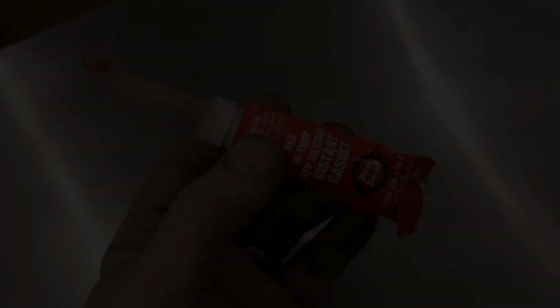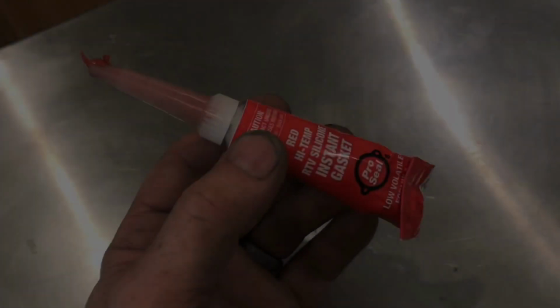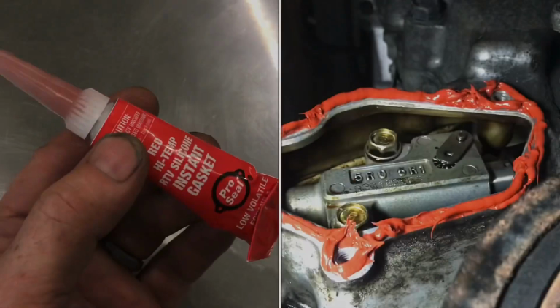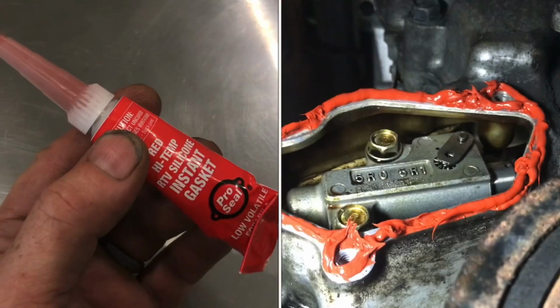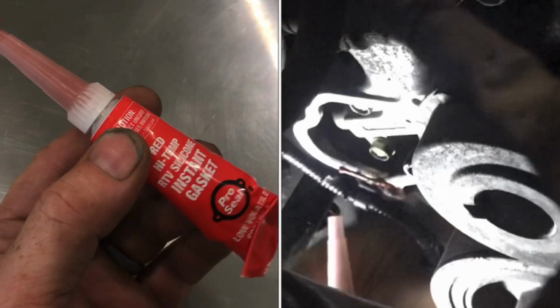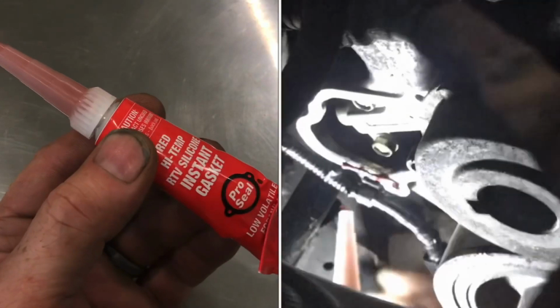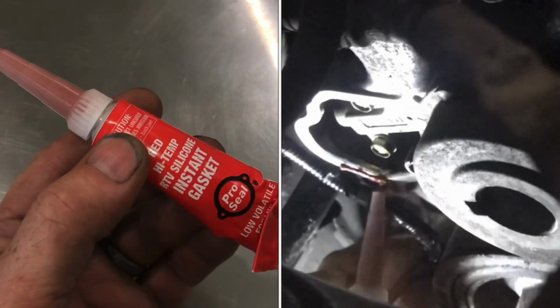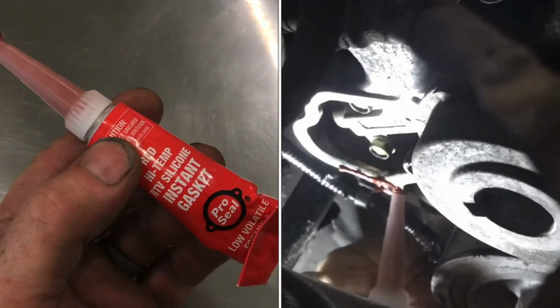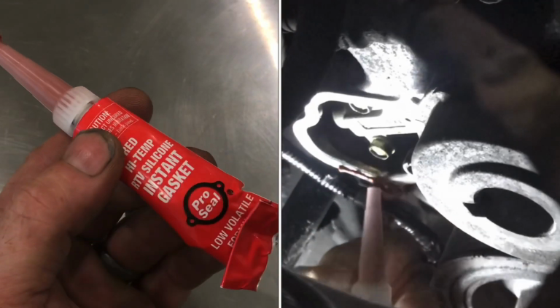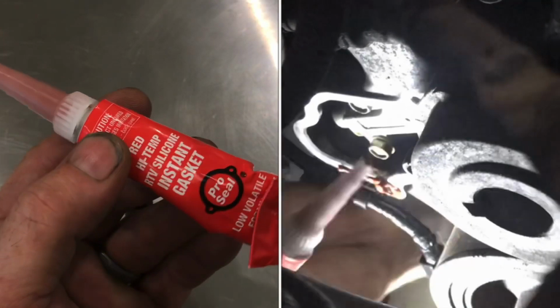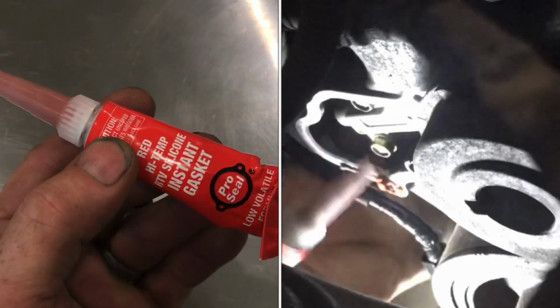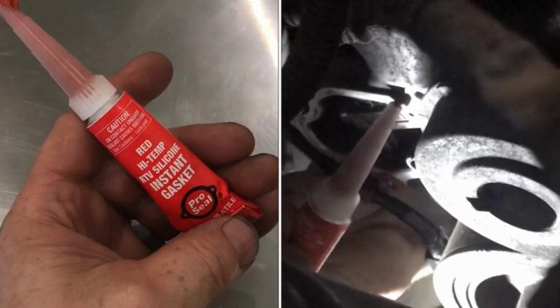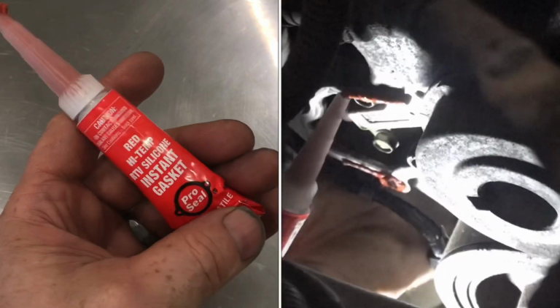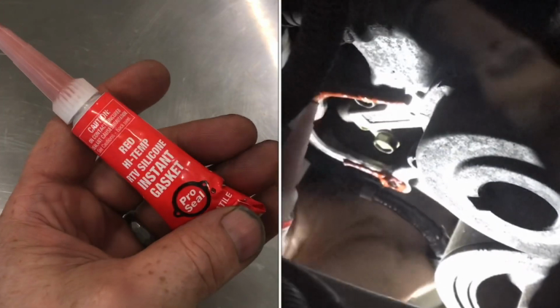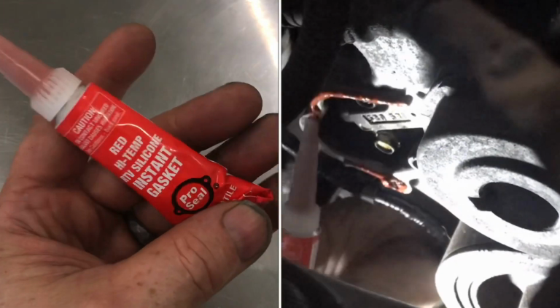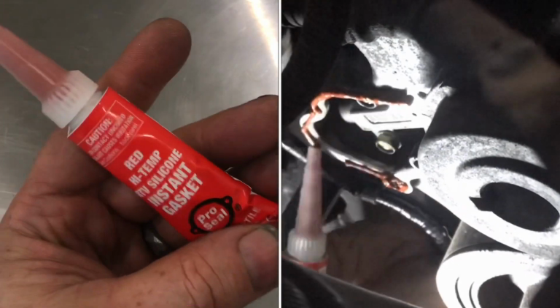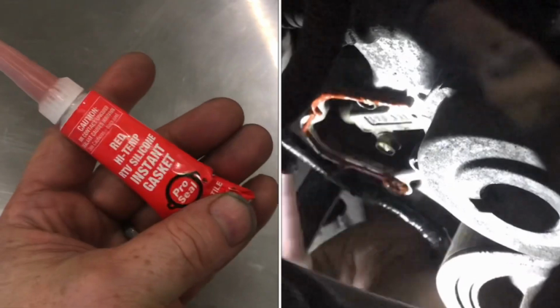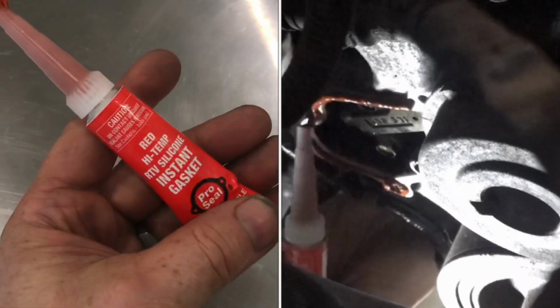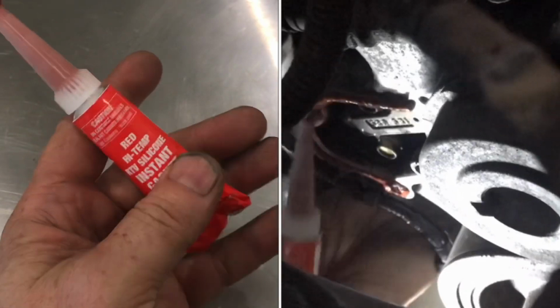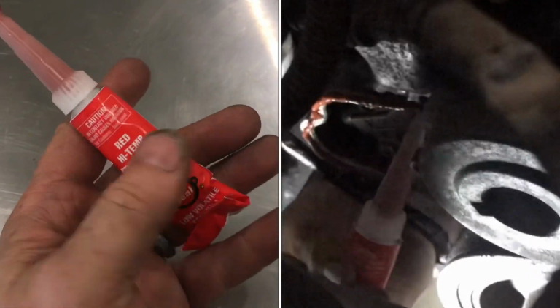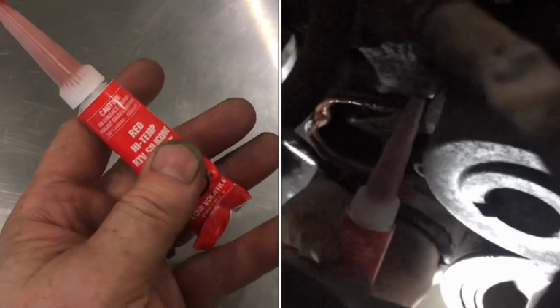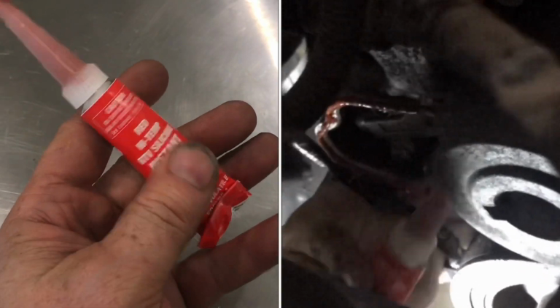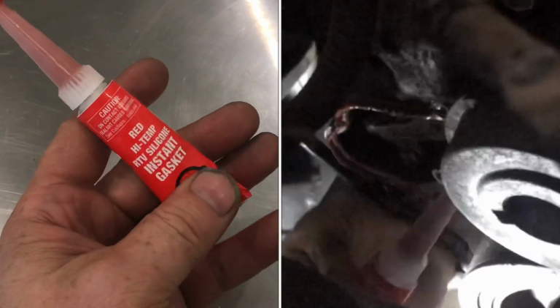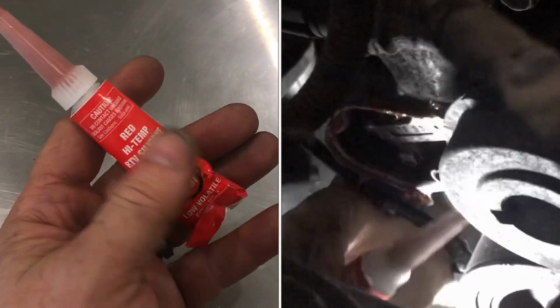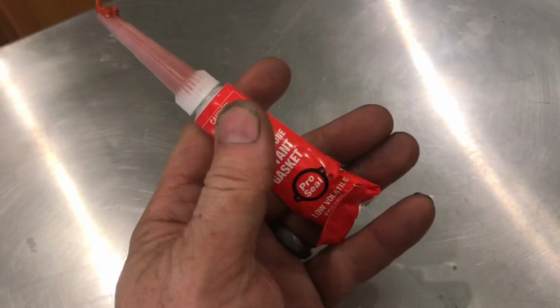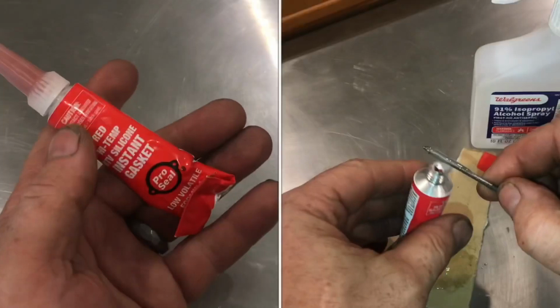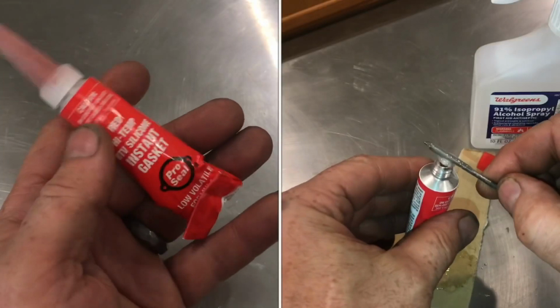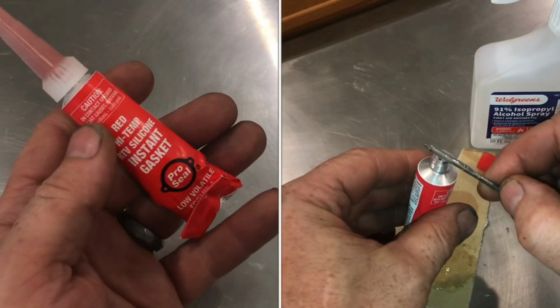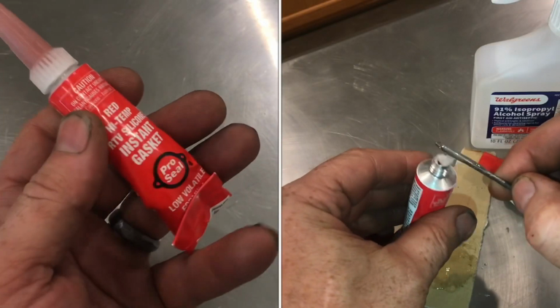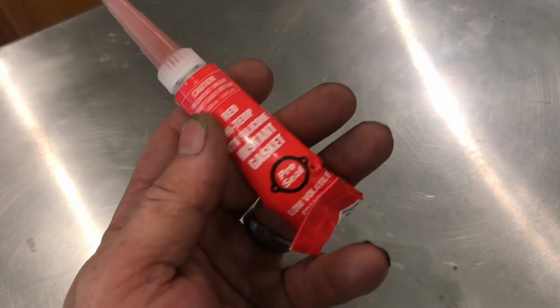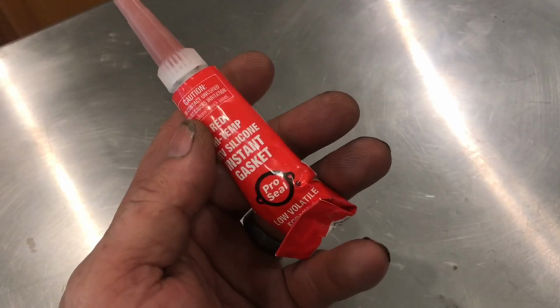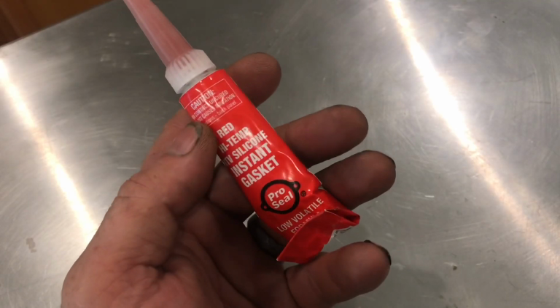I'll show you how to reuse RTV Instant Gasket. Typically, when you use this tube once, next time you come back, it's completely hardened in the tube. I'll show you how to prevent that.